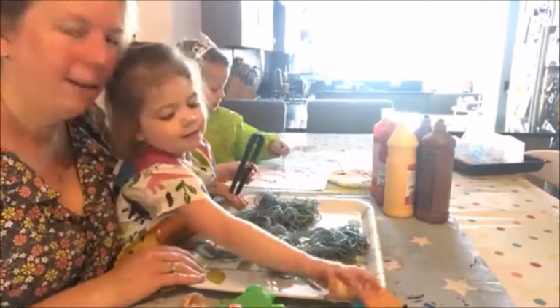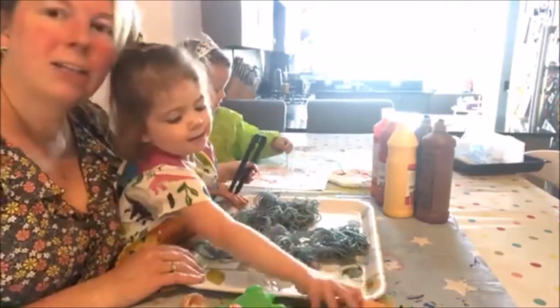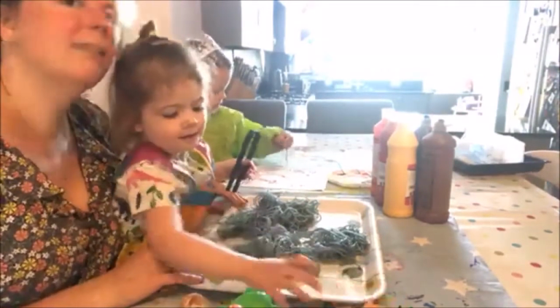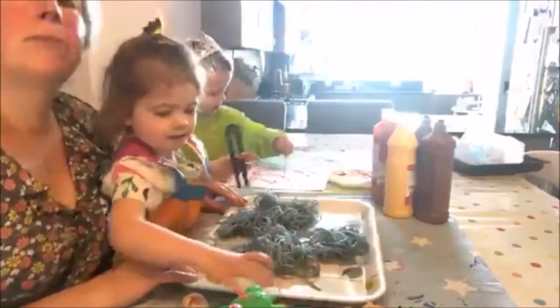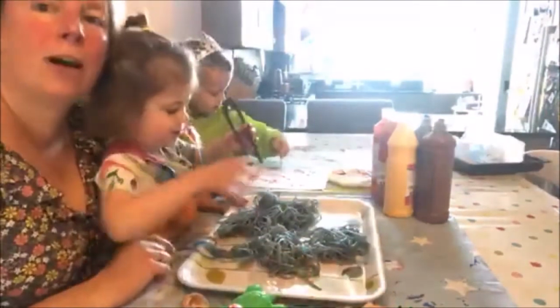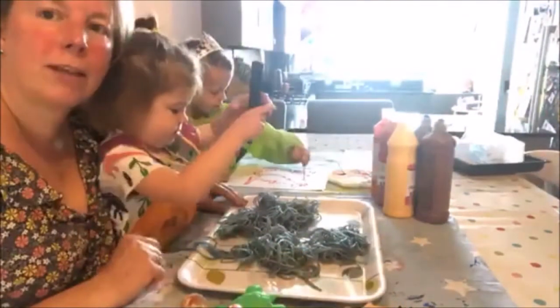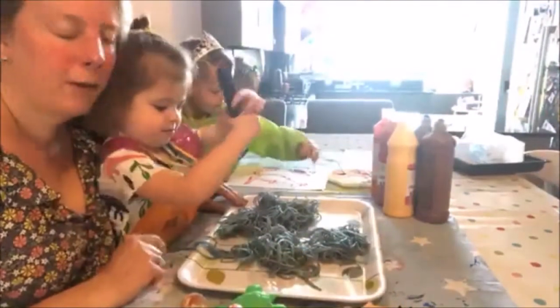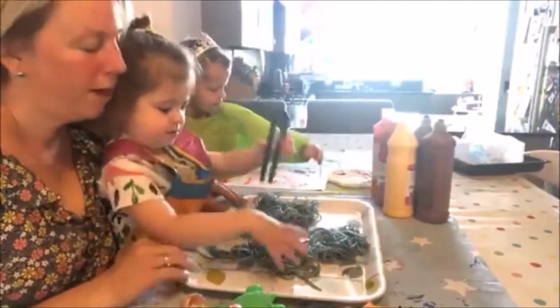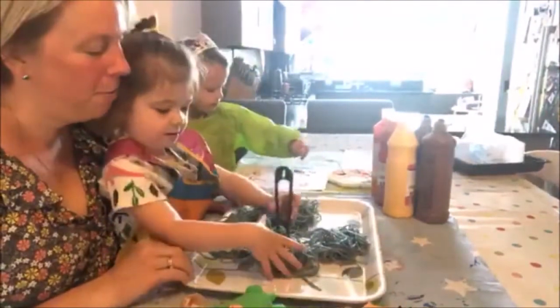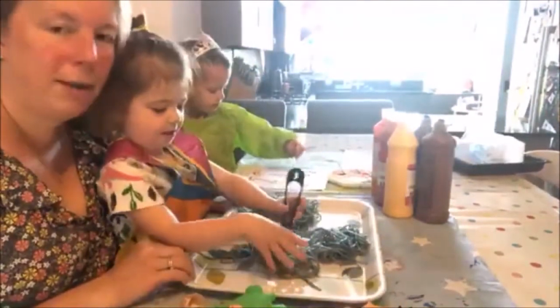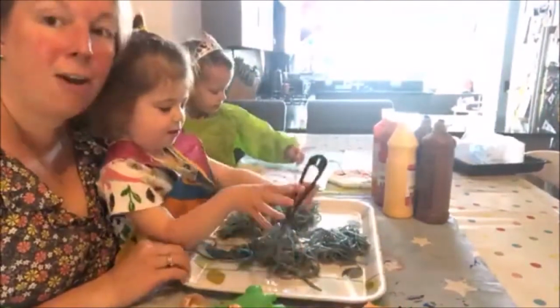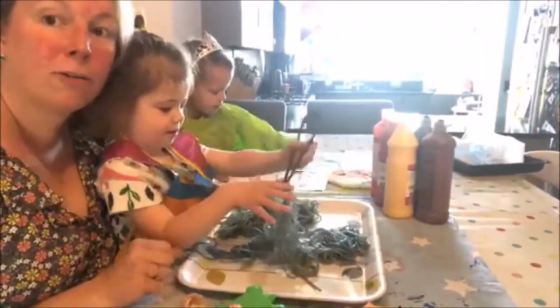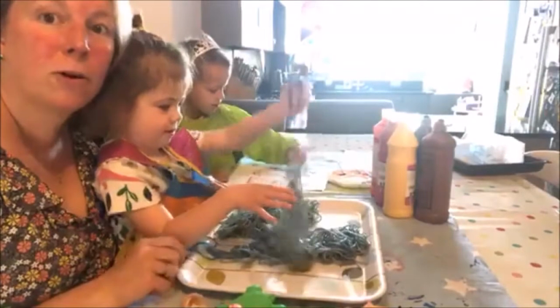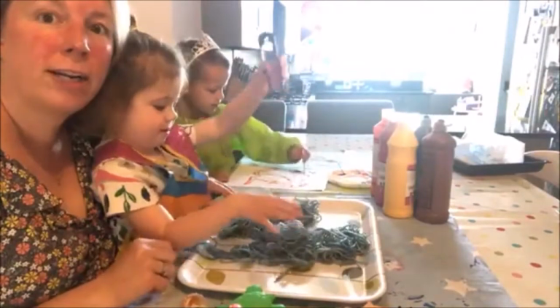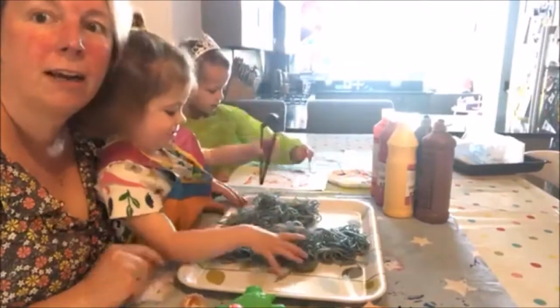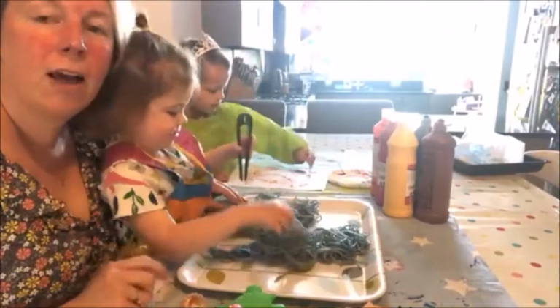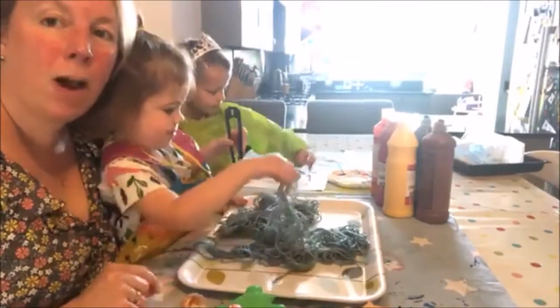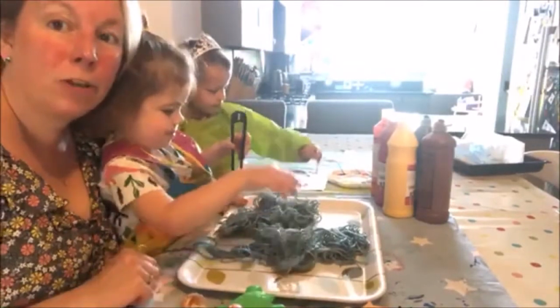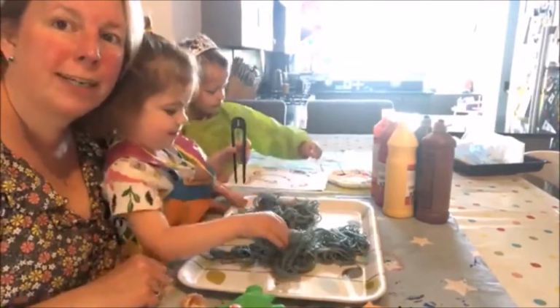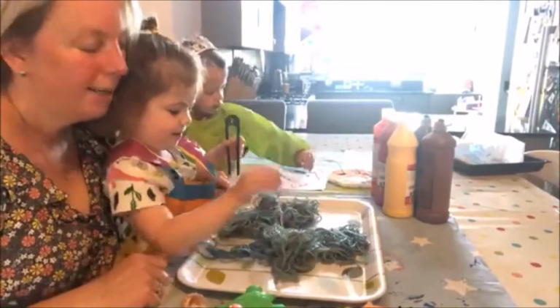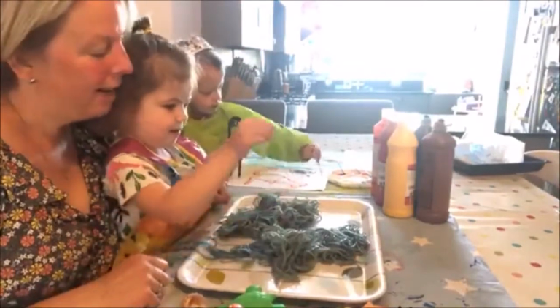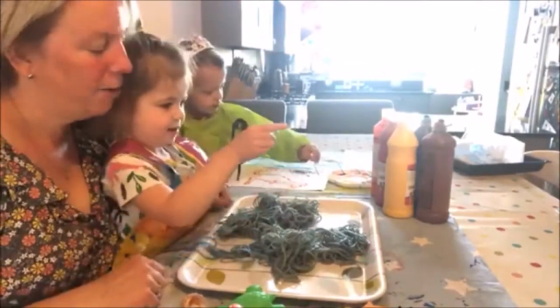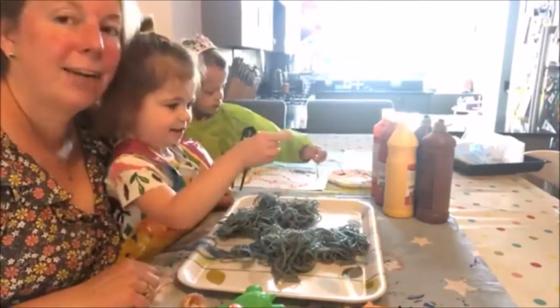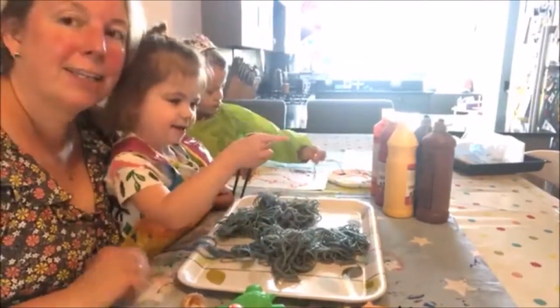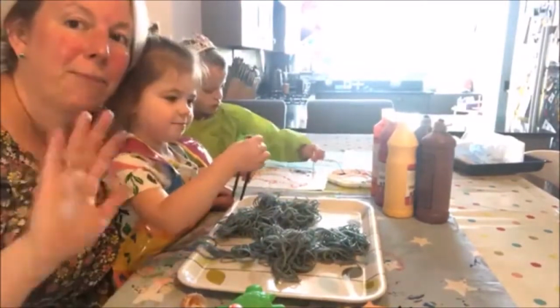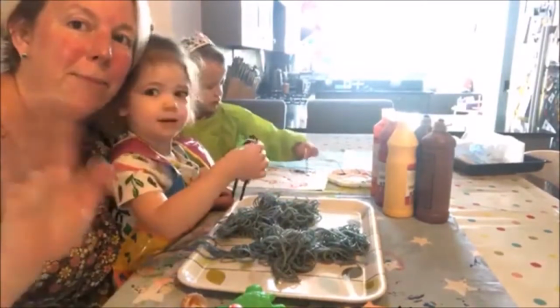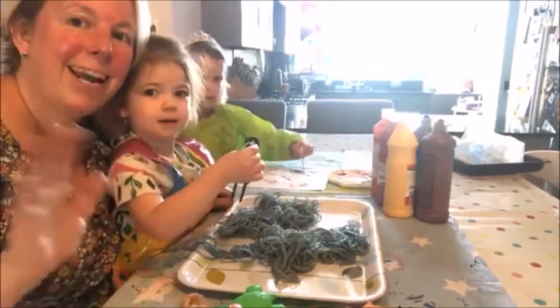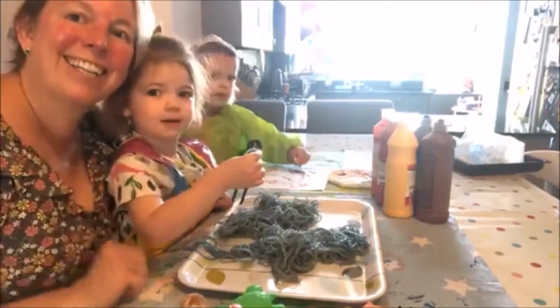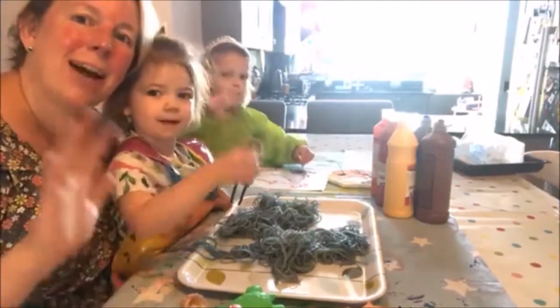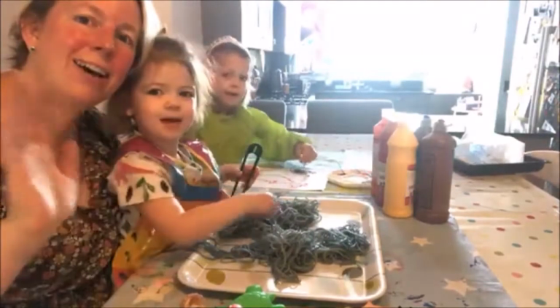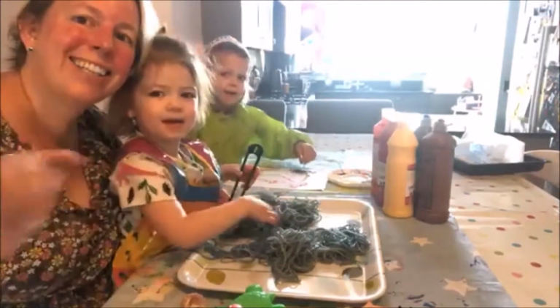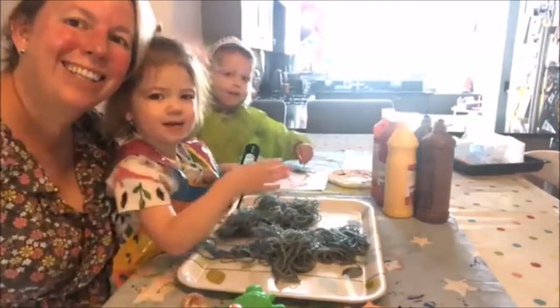So that's it for this week for our messy play and art for Australia. I hope you've enjoyed it, and I hope to see you again next time. Bye-bye, girls. Bye.